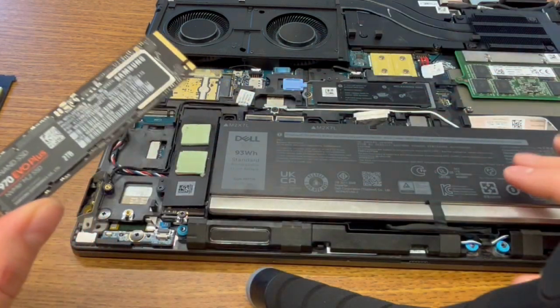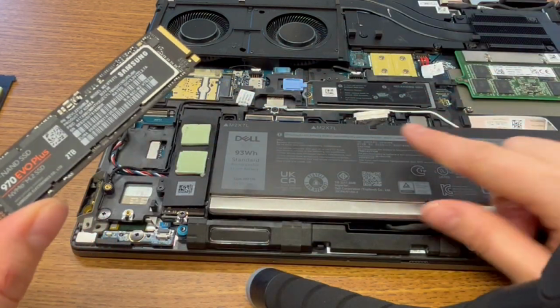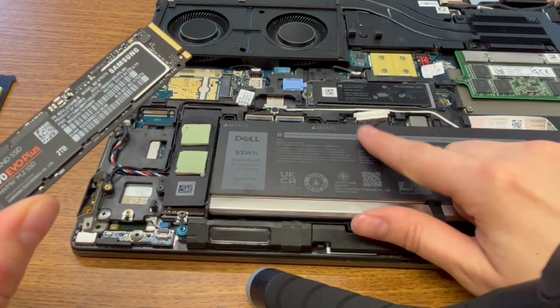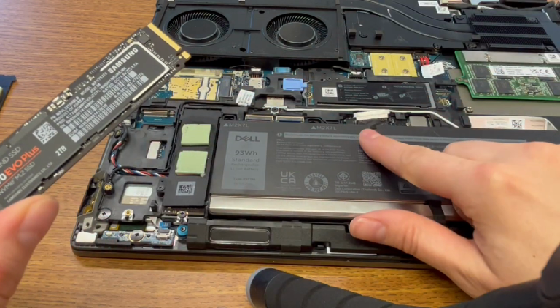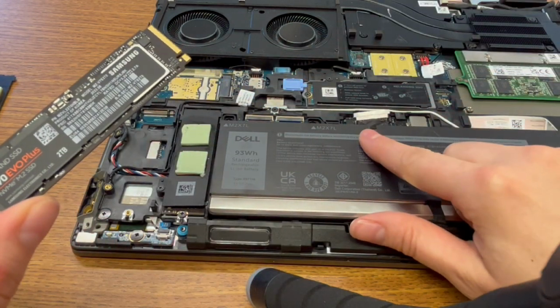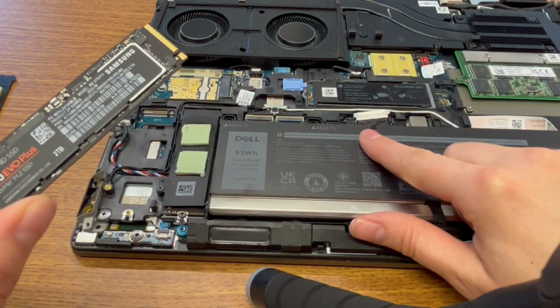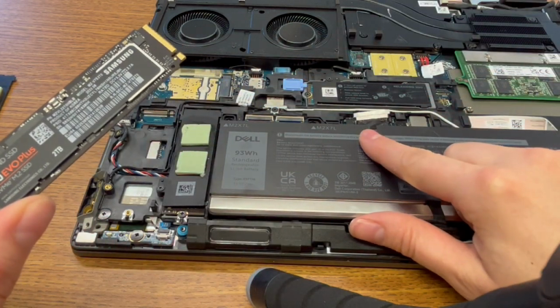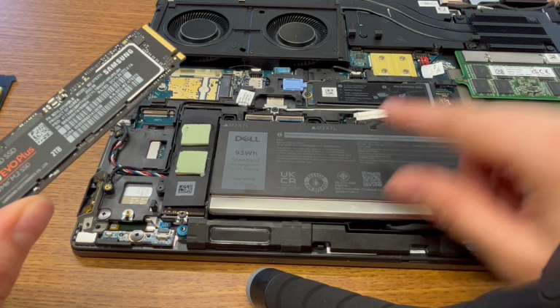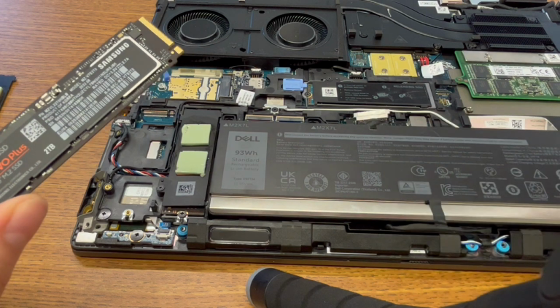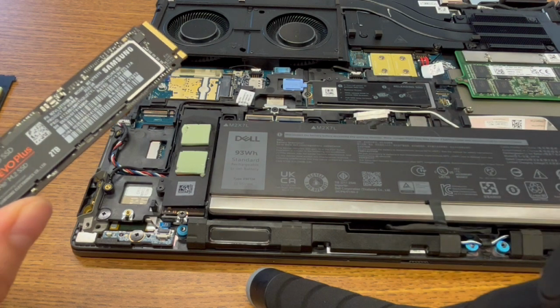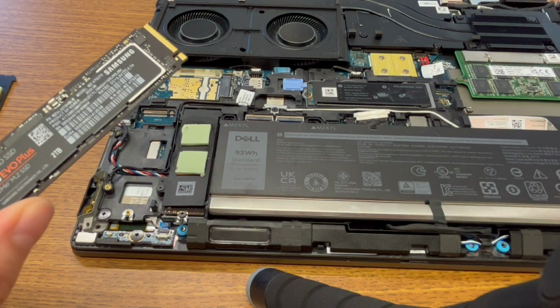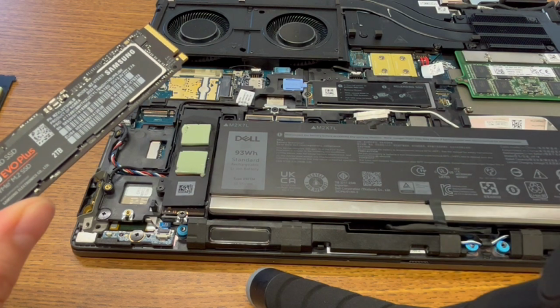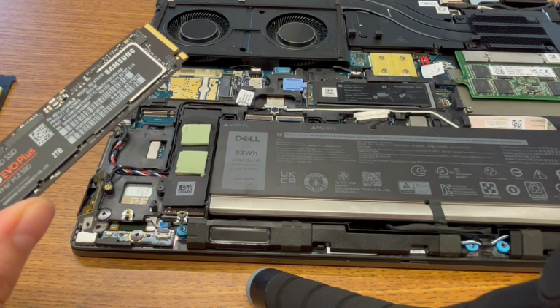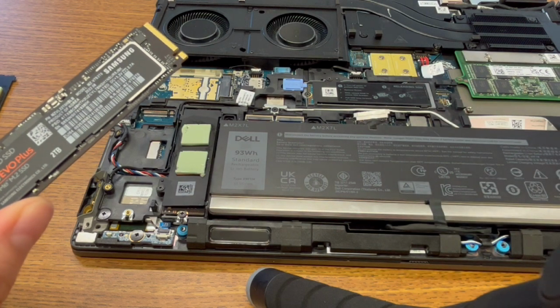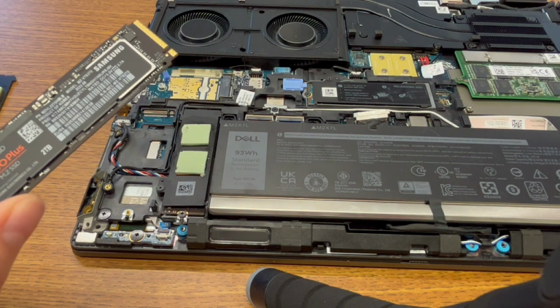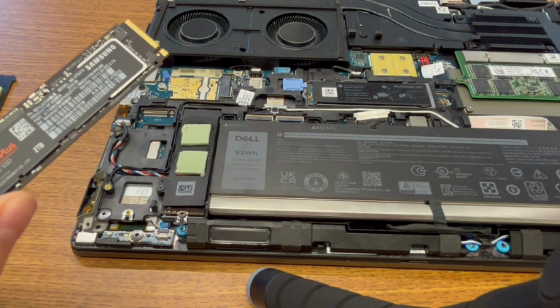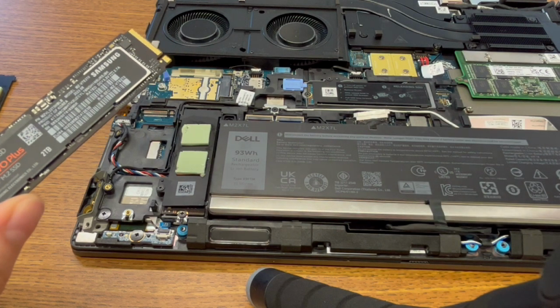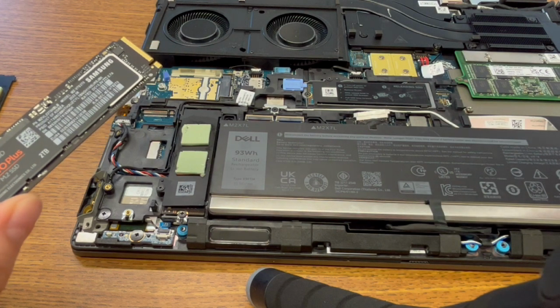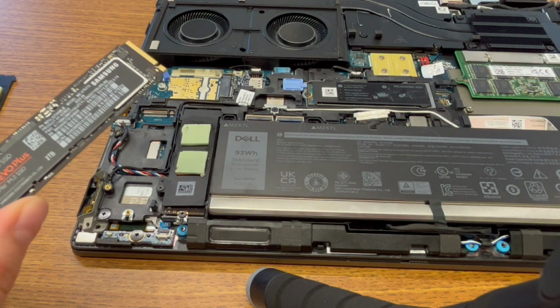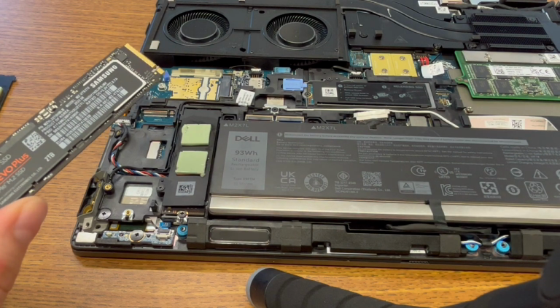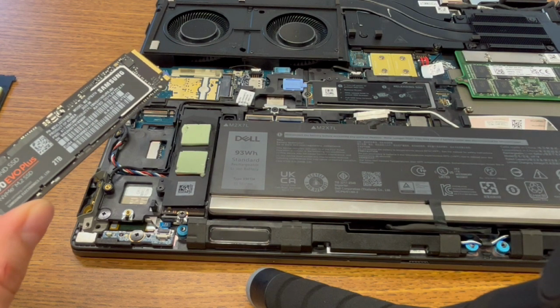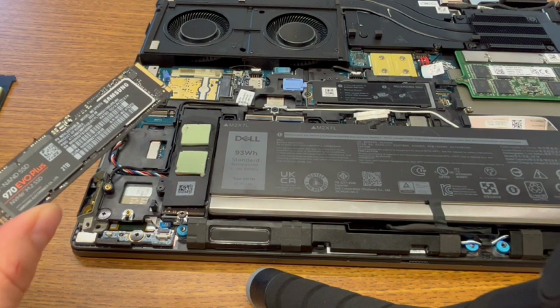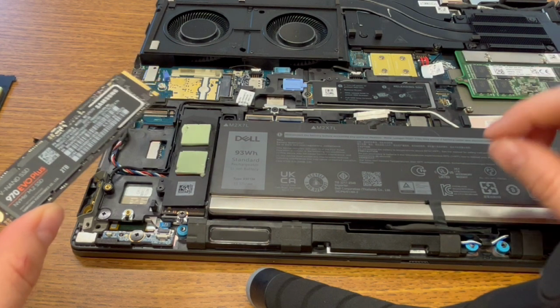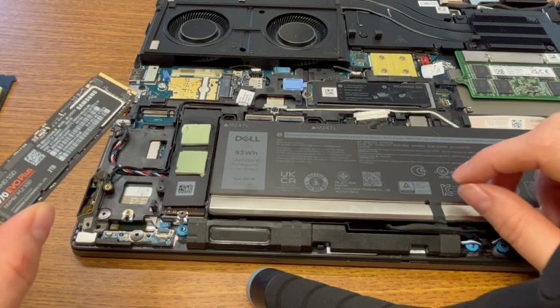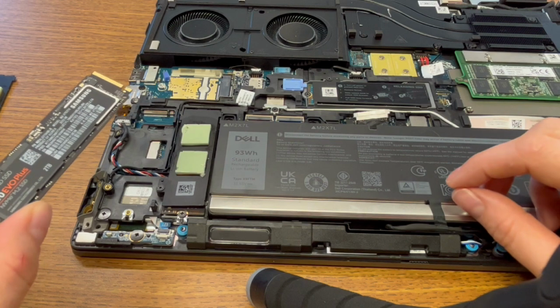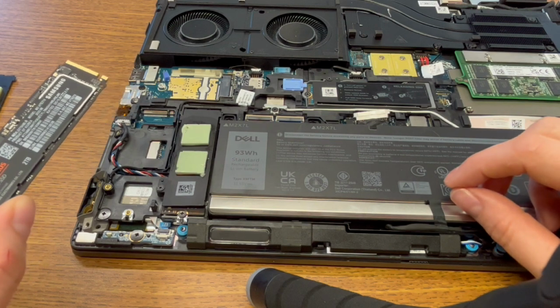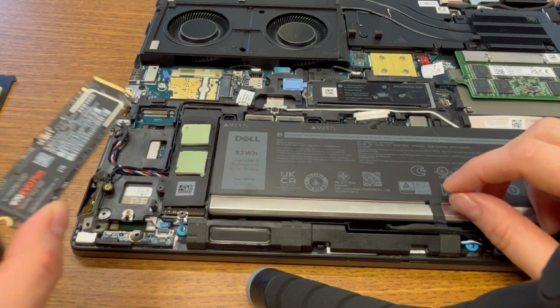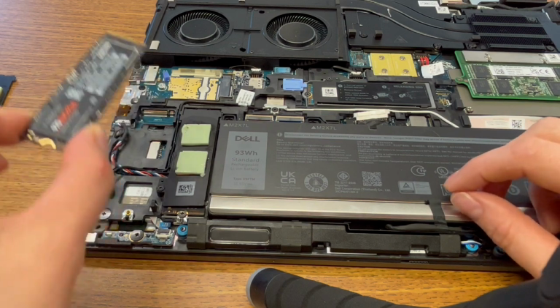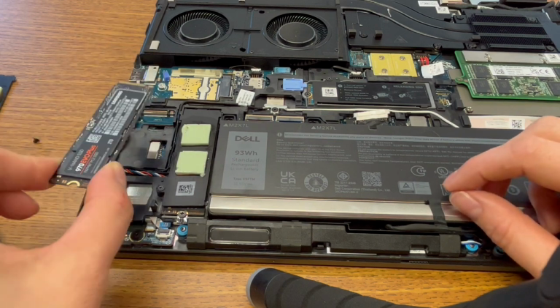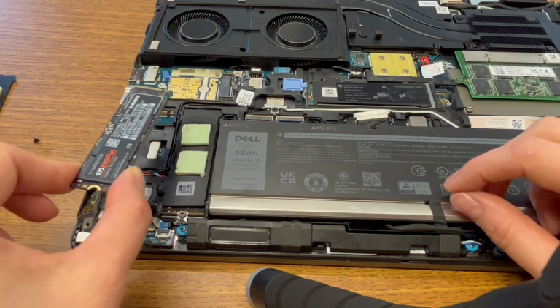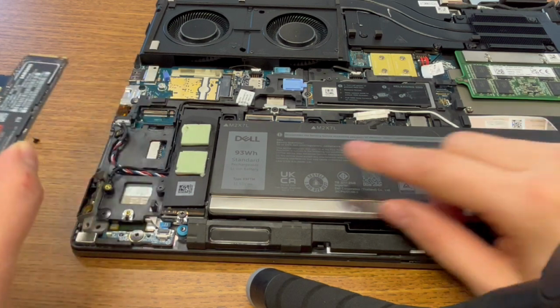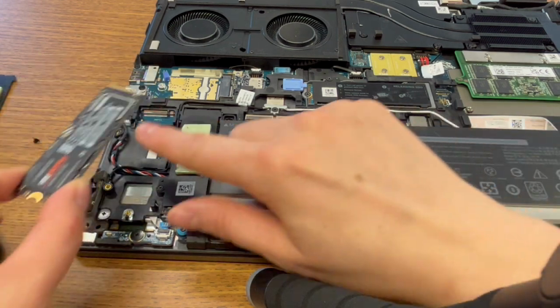Number one thing: make sure your battery is unplugged and there's no power going into the computer, because that is how you fry a computer — having it live when you're installing a part.